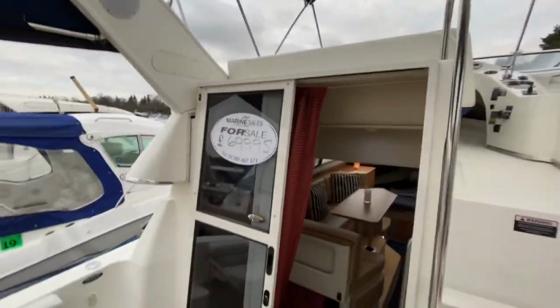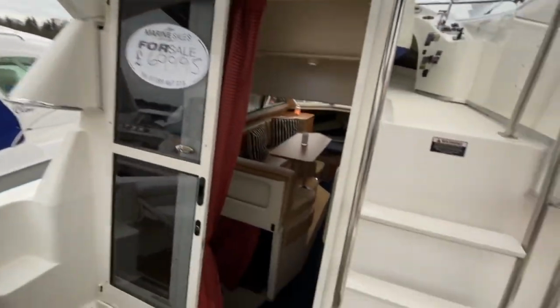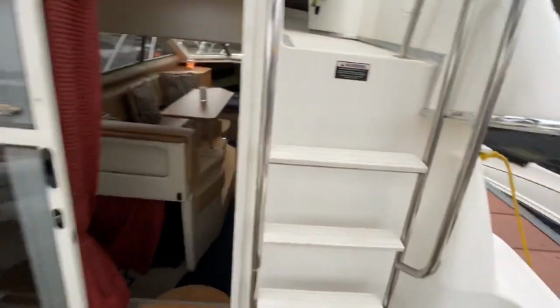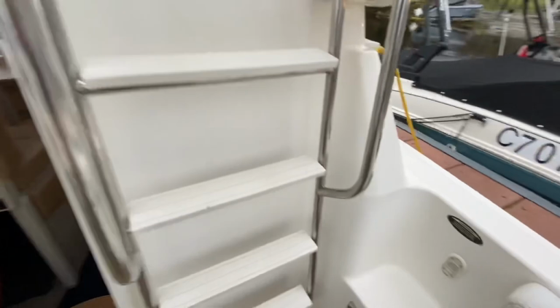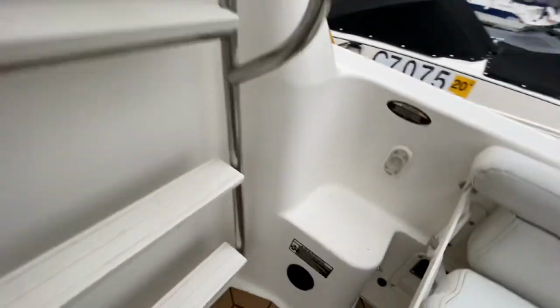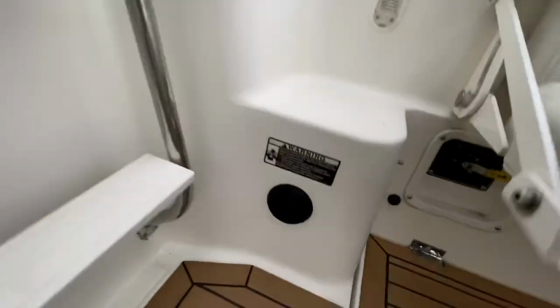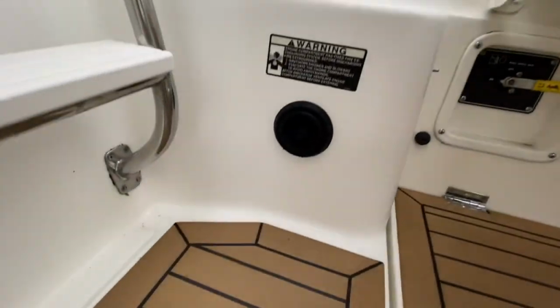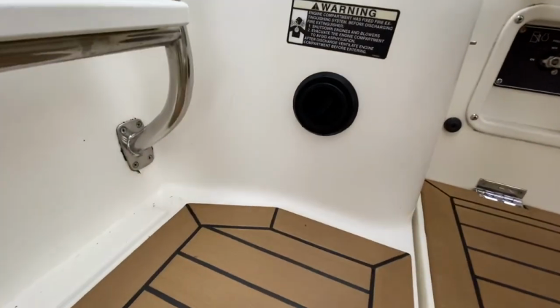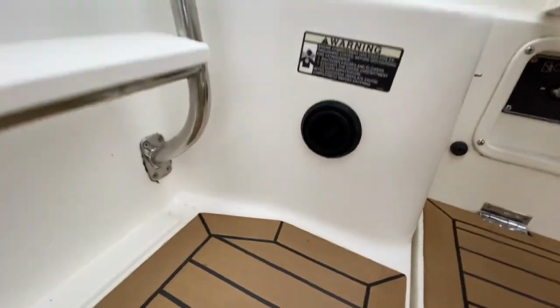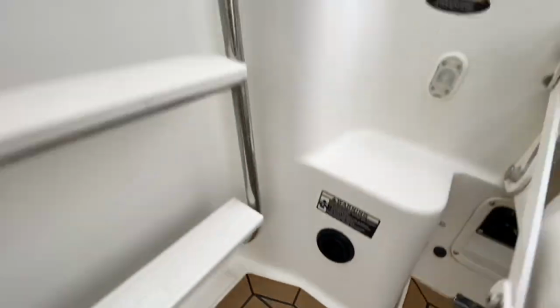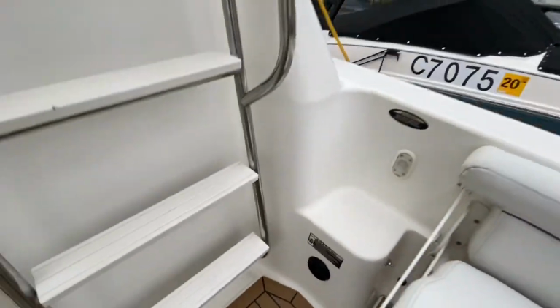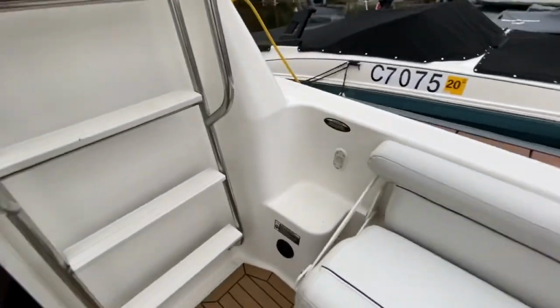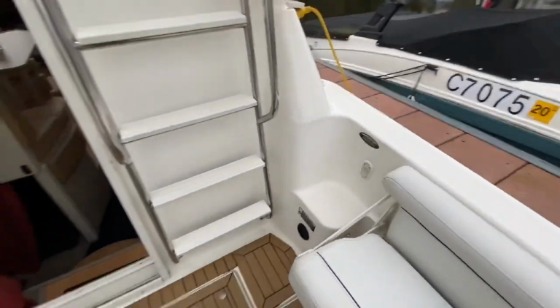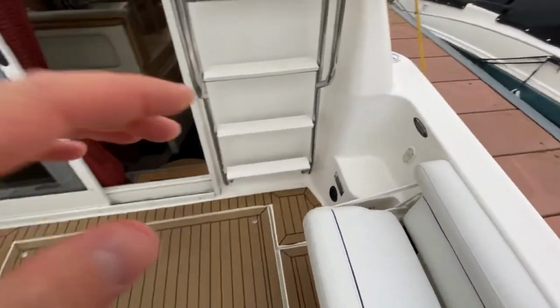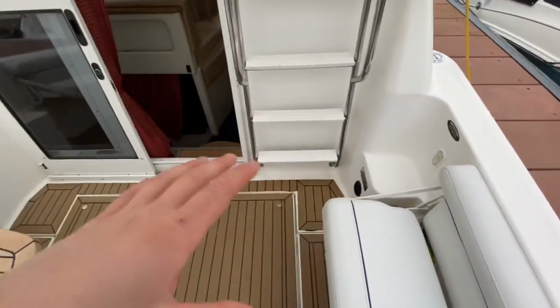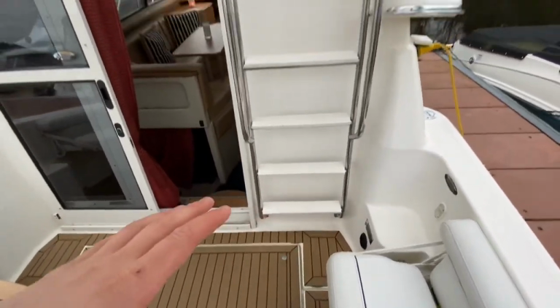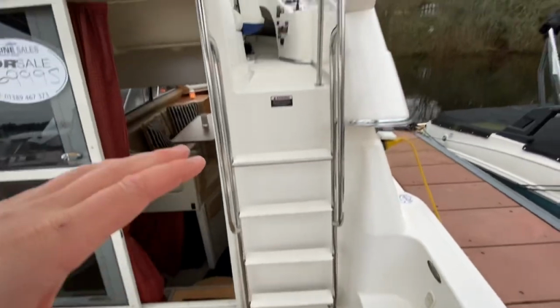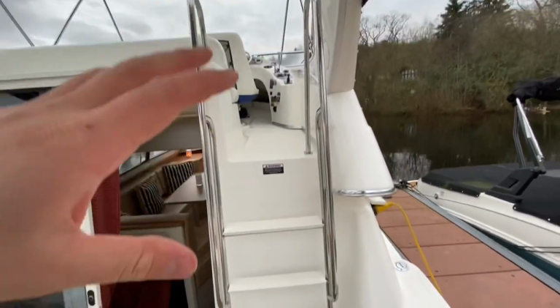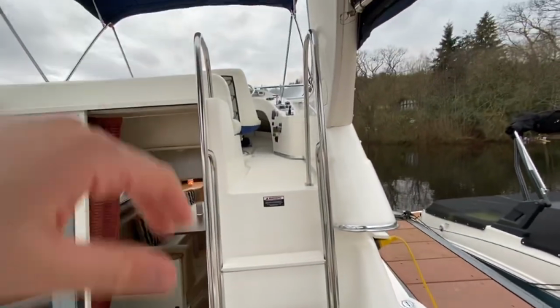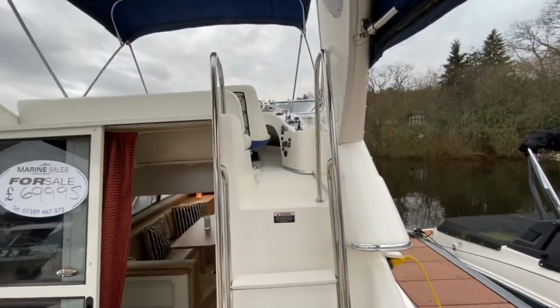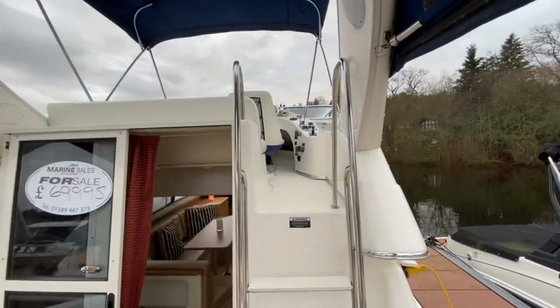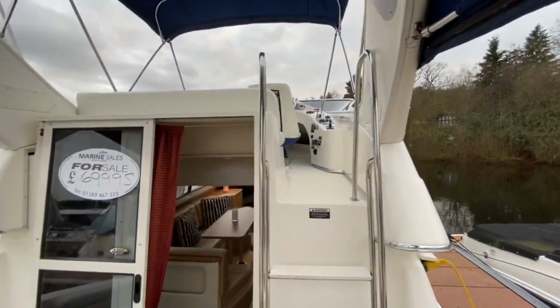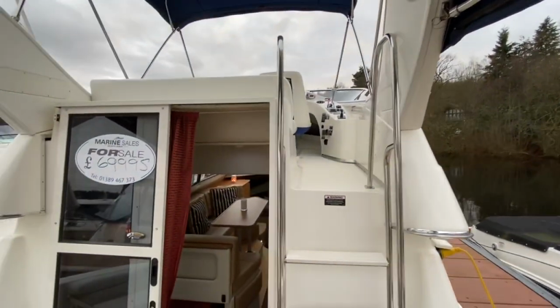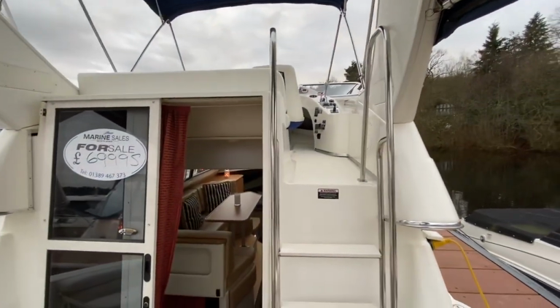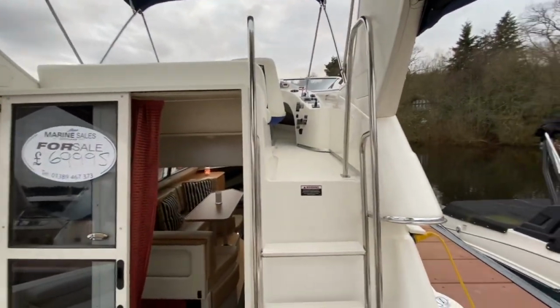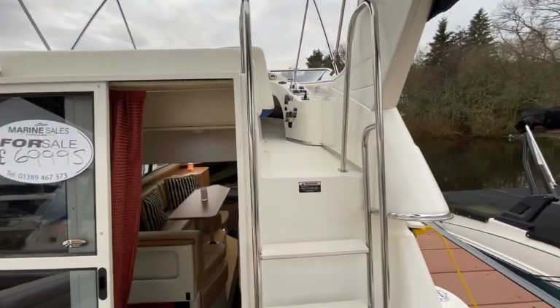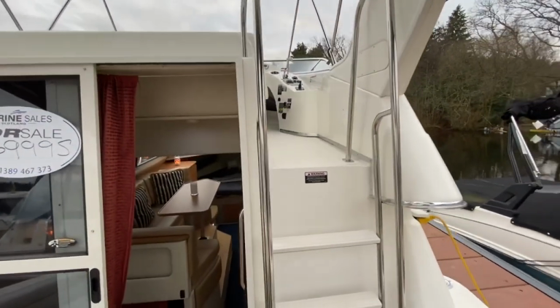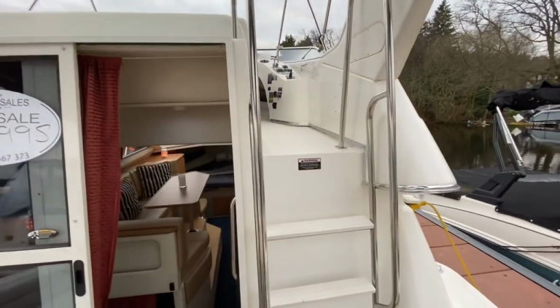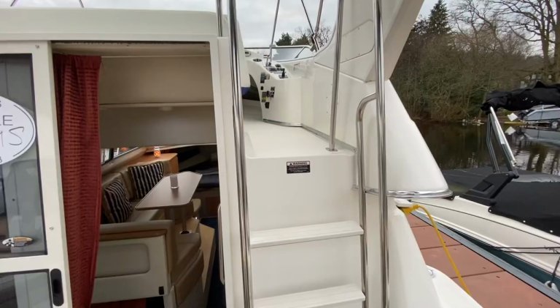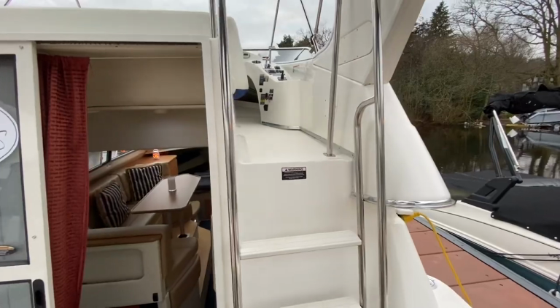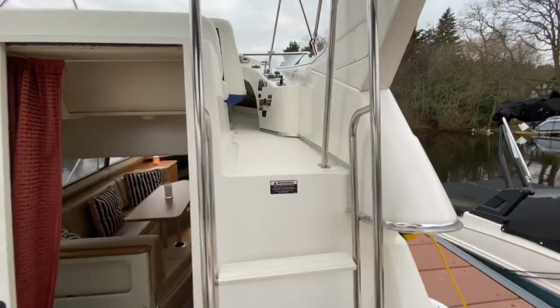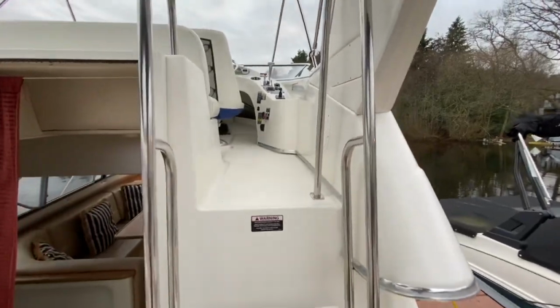There is diesel heating that feeds in from down here, and that means you can heat the entirety of this area — the aft cockpit and also up top in the flybridge. As we are on the subject of the flybridge, let me climb up these steps and I'll show you what it looks like.